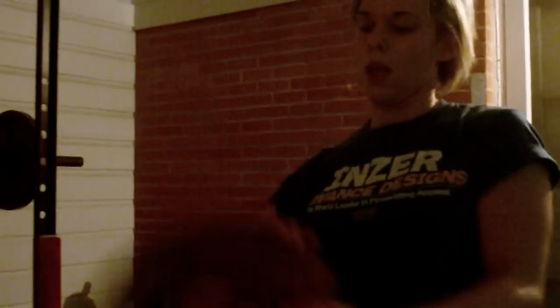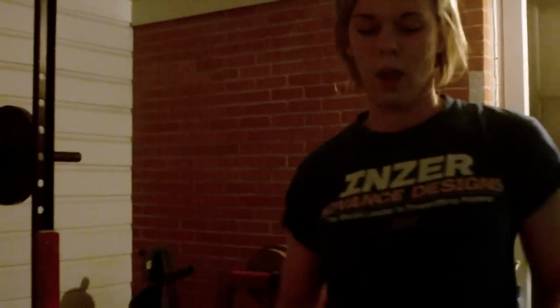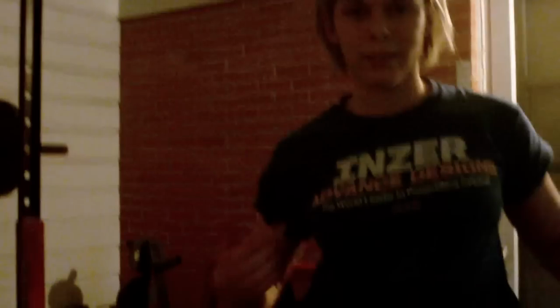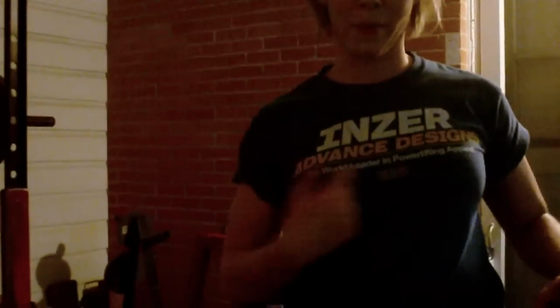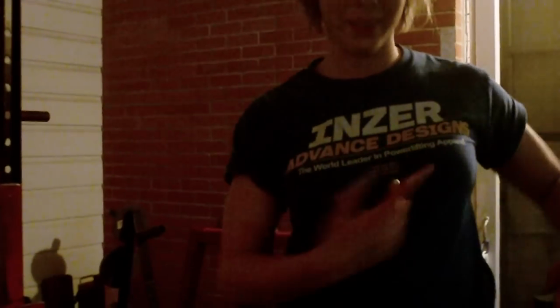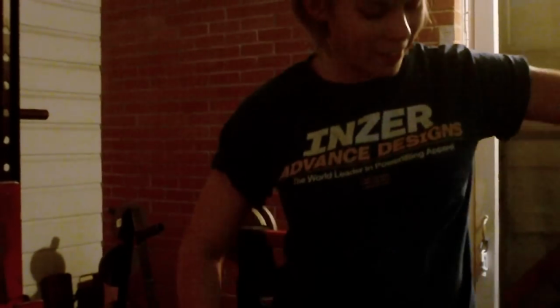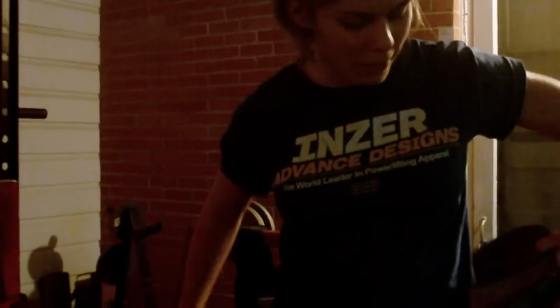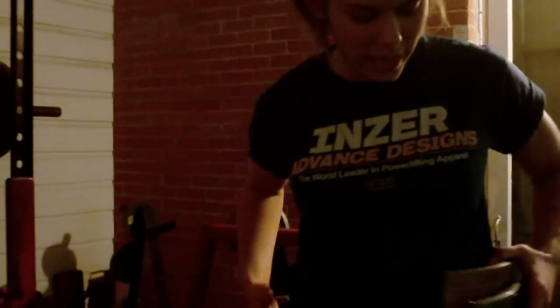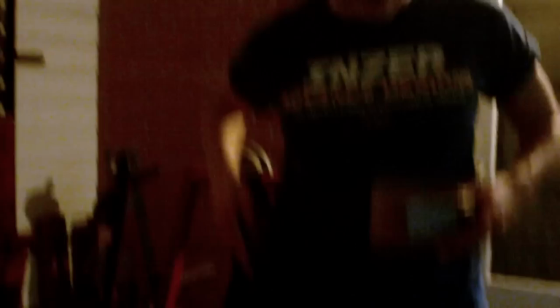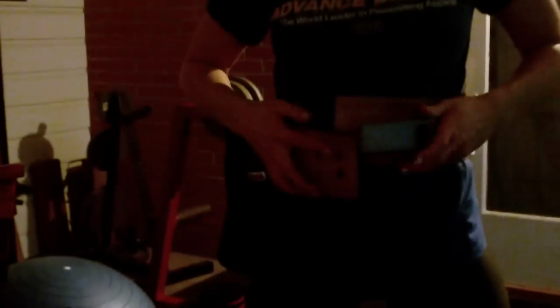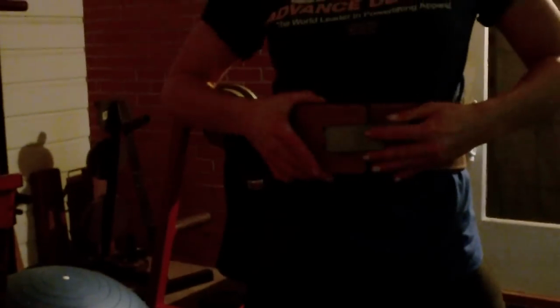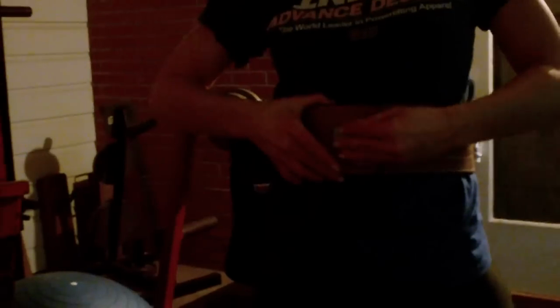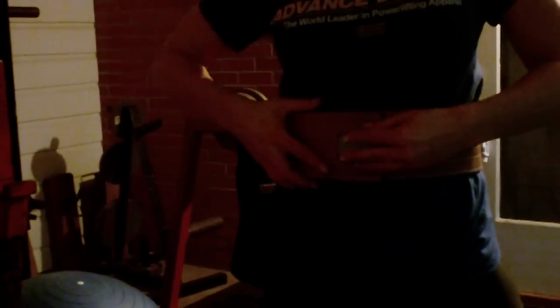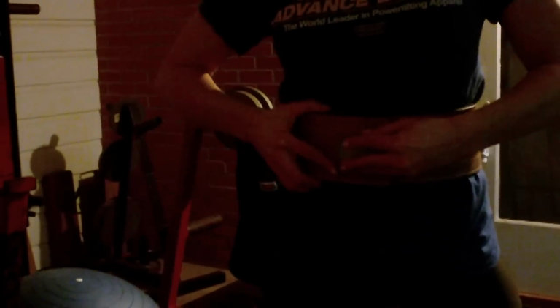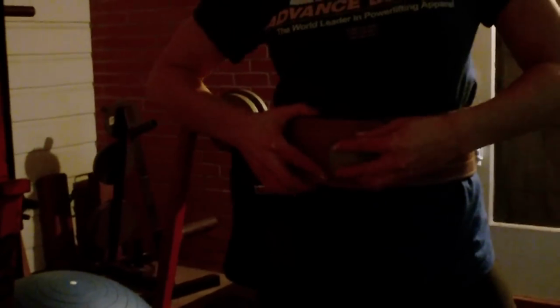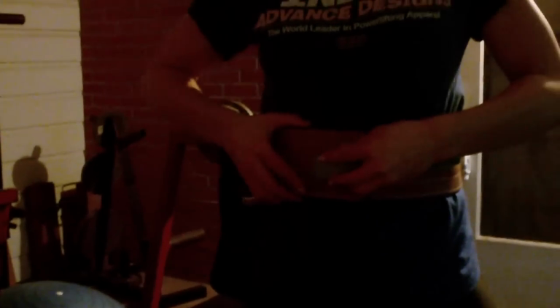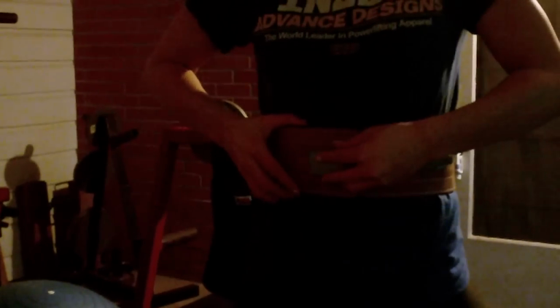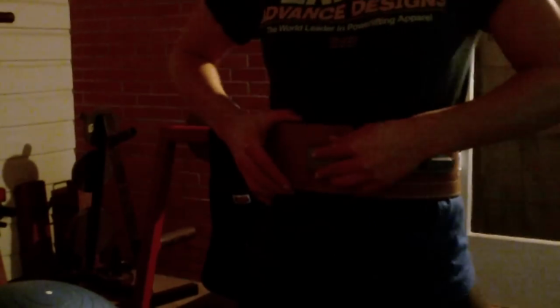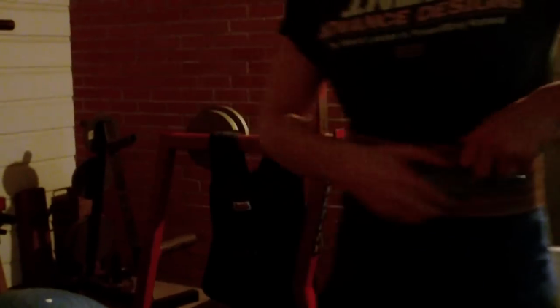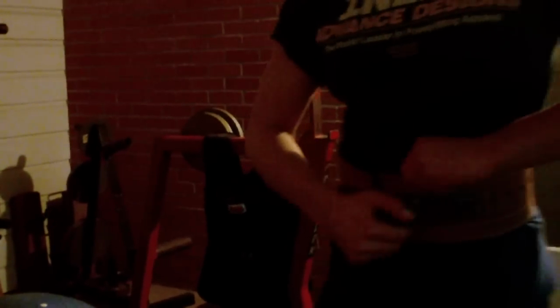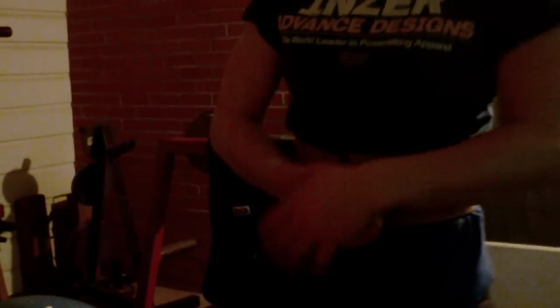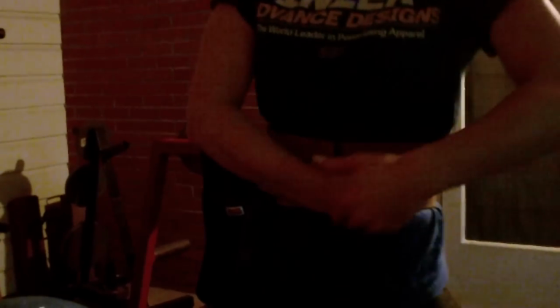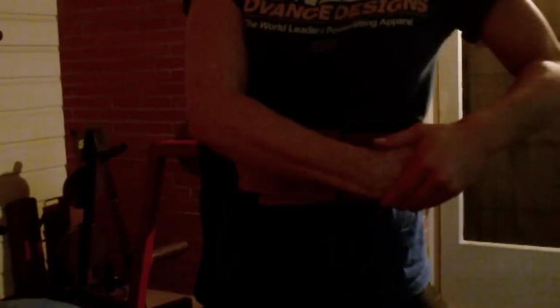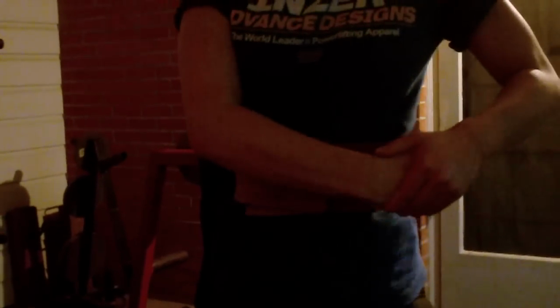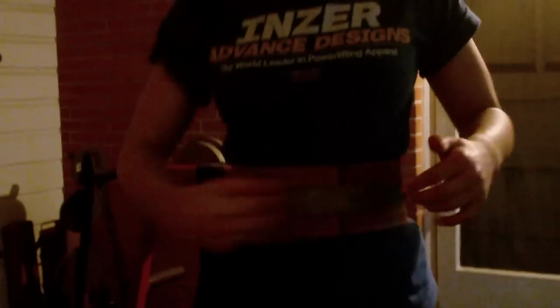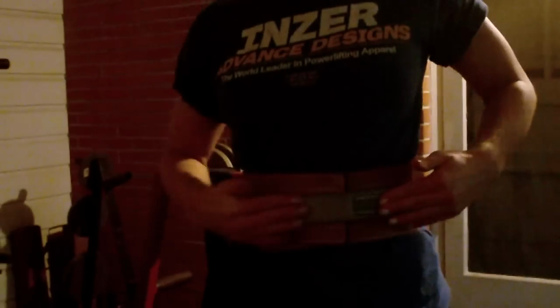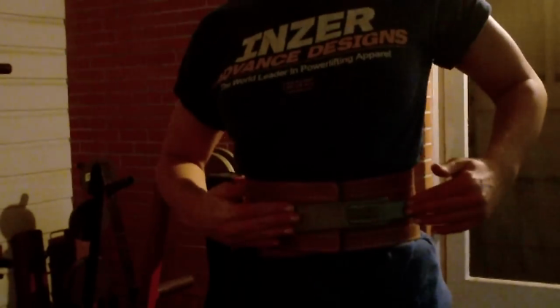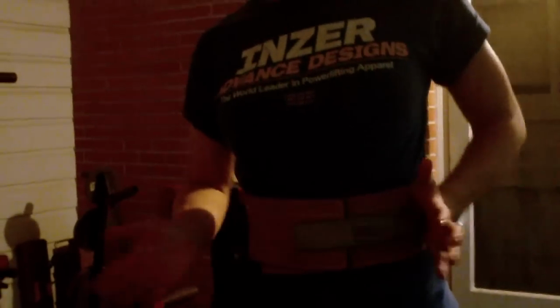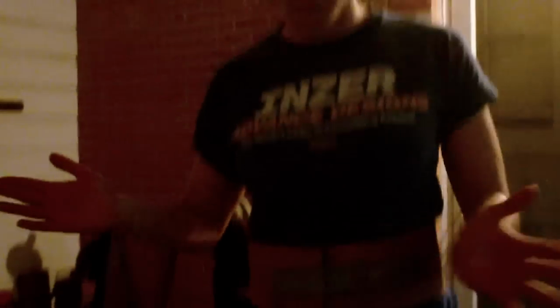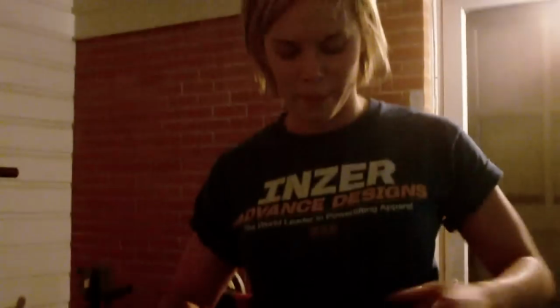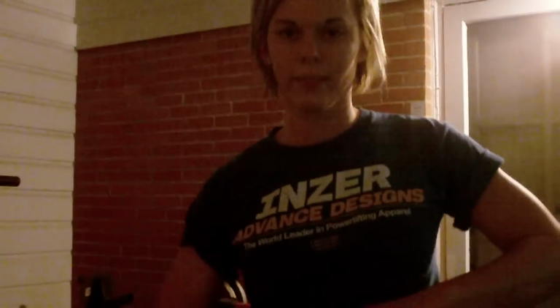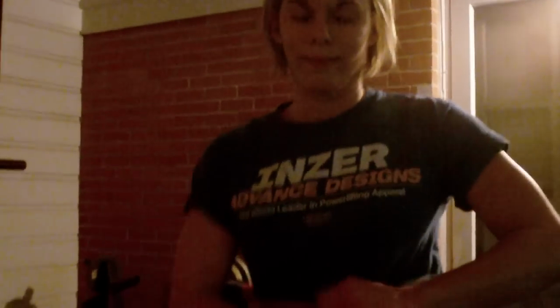And always from Inzer, make sure you've got a nice good belt to support your back — a lever belt. The best is the lever belt so you can just pop it on.